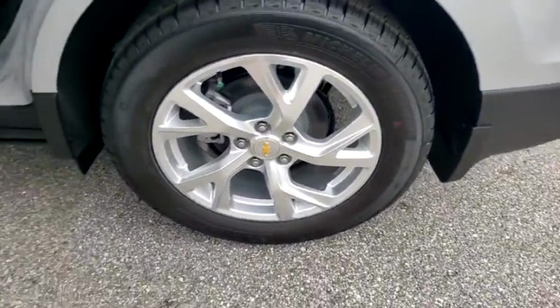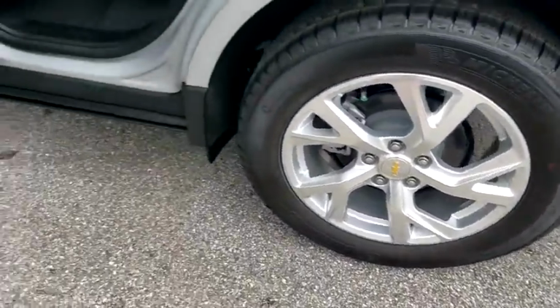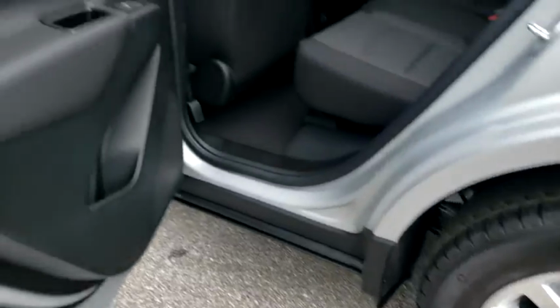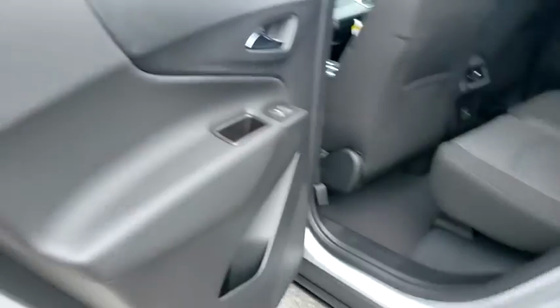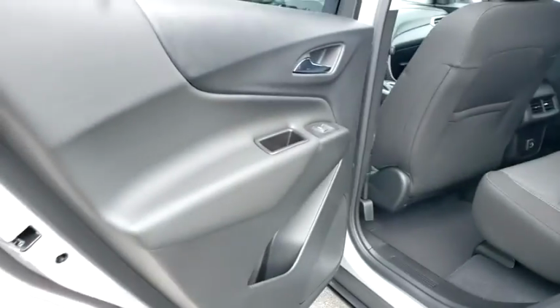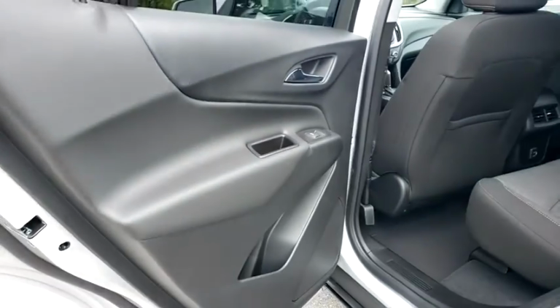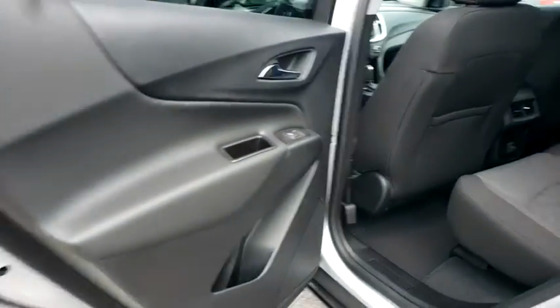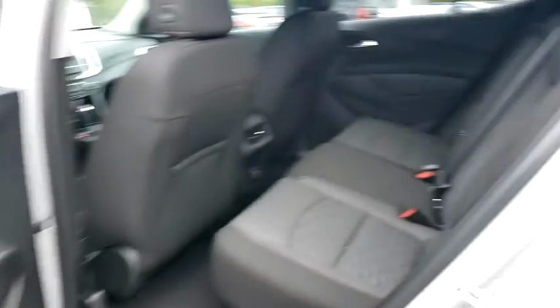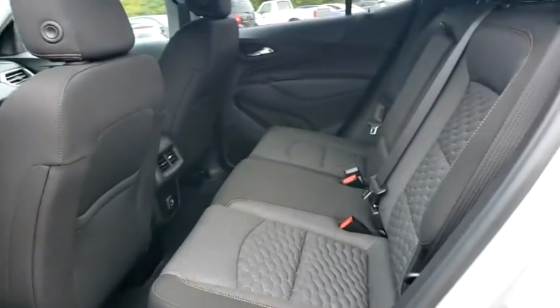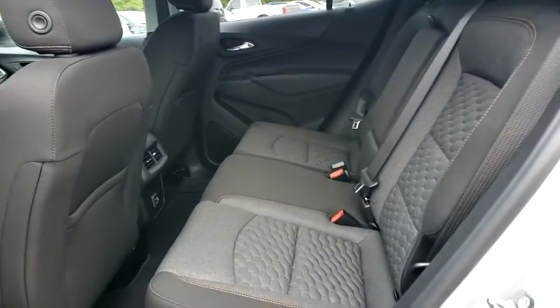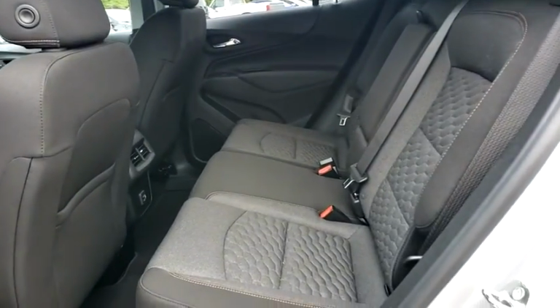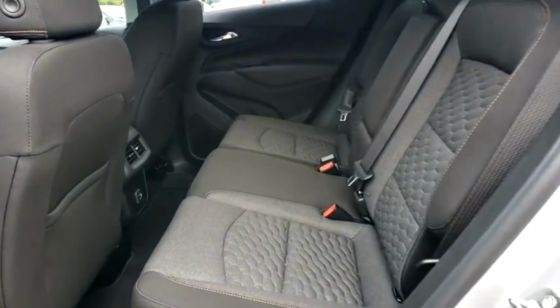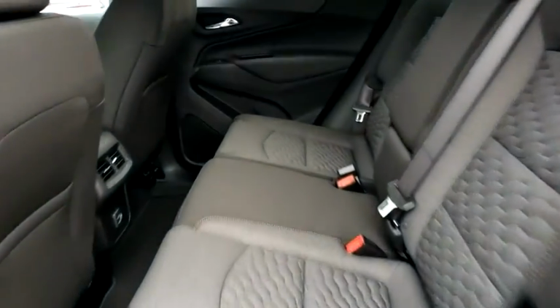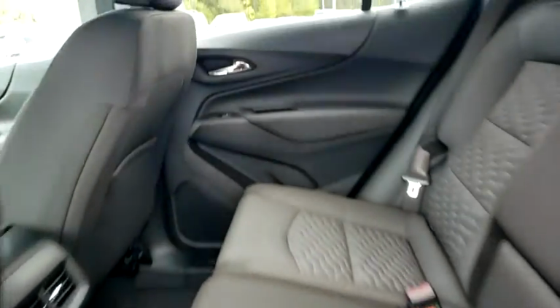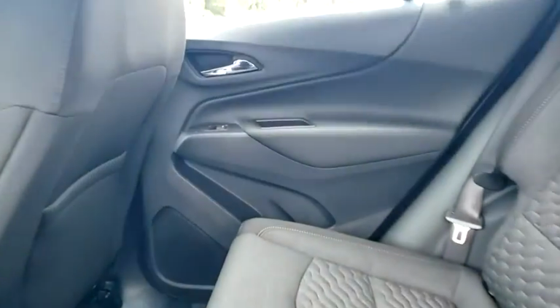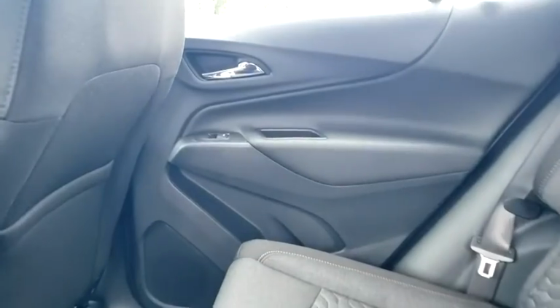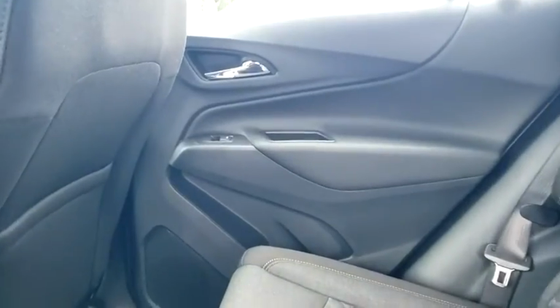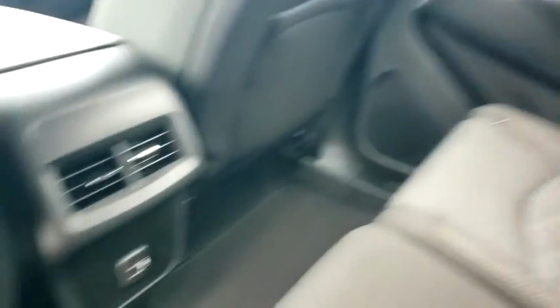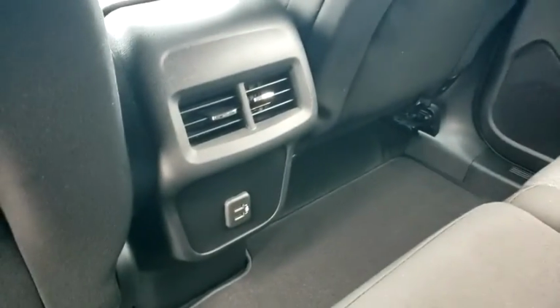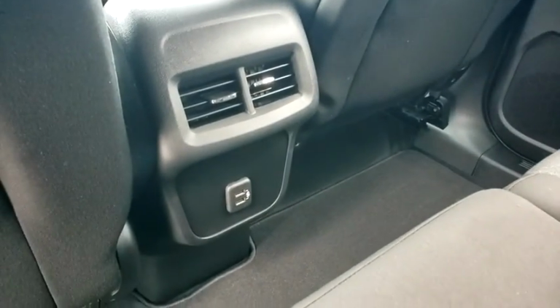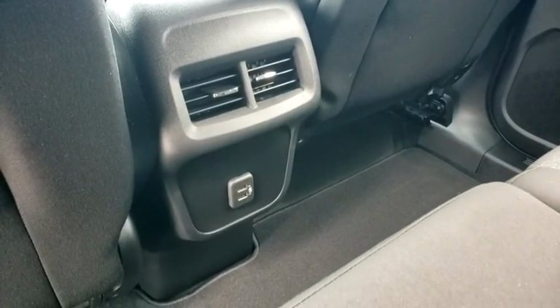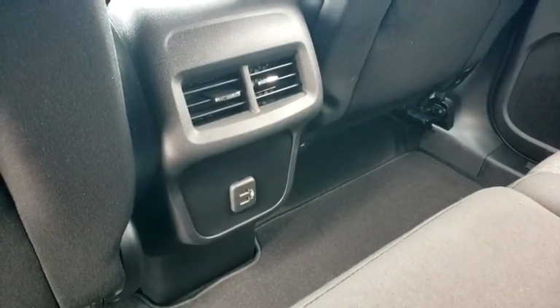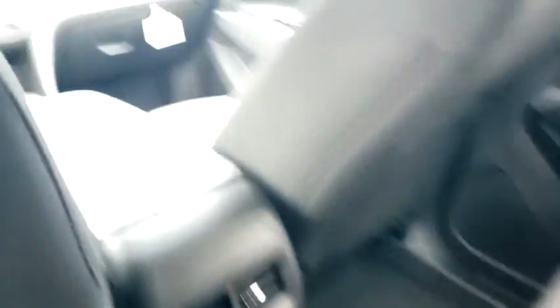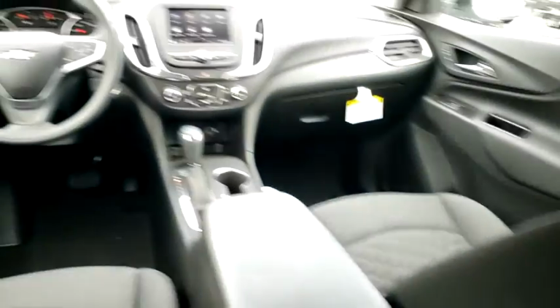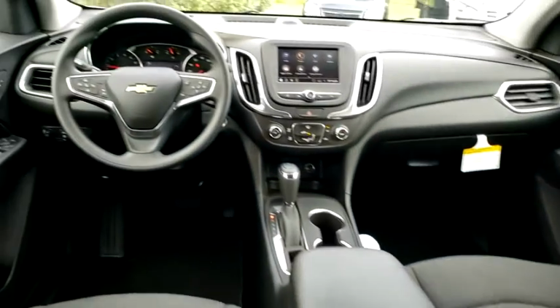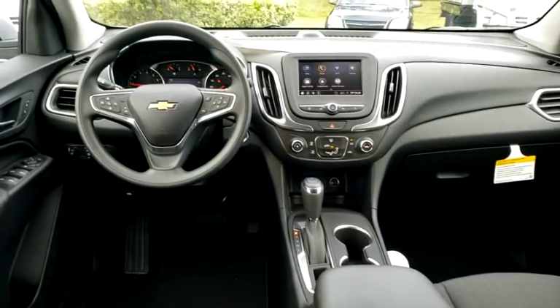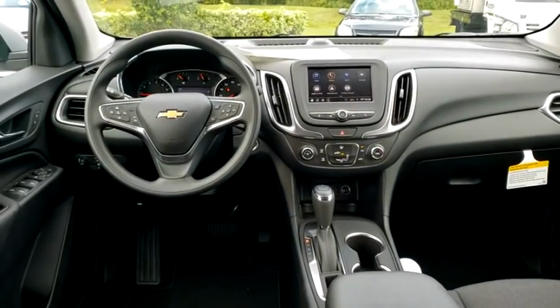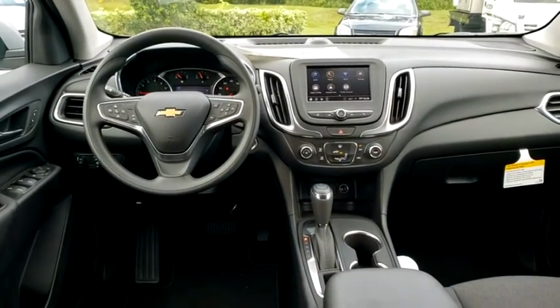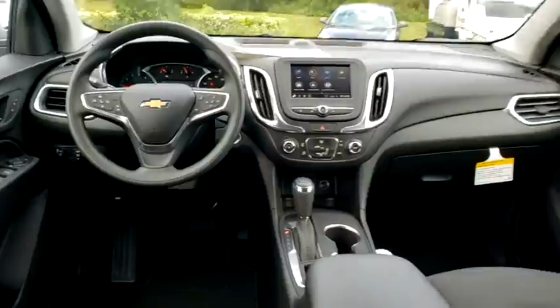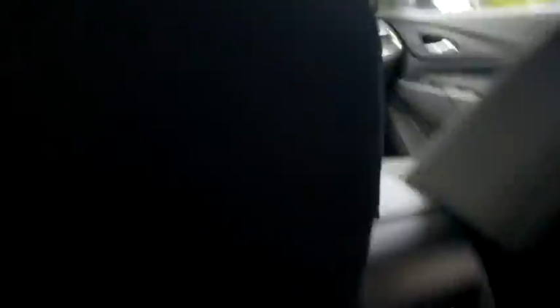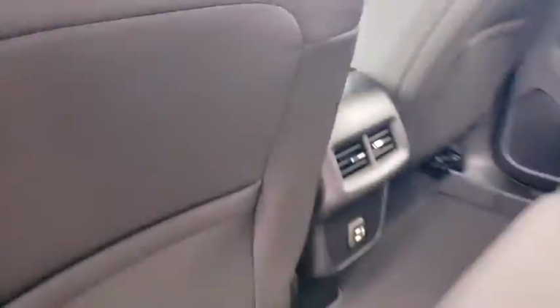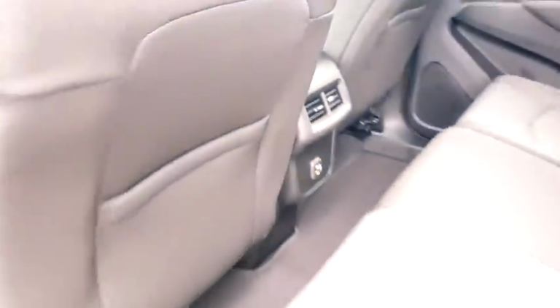Adjustable steering wheel, four-wheel disc brakes, floor mats, keyless start, cruise control, aluminum wheels, front-wheel drive, AM-FM stereo radio, rear defrost, power windows, power door locks.